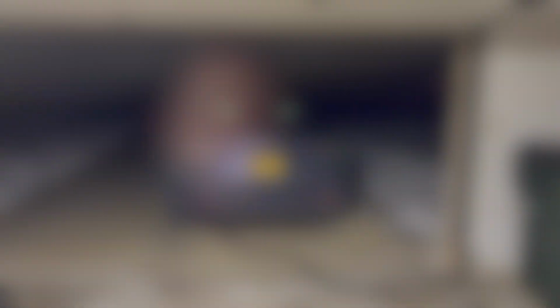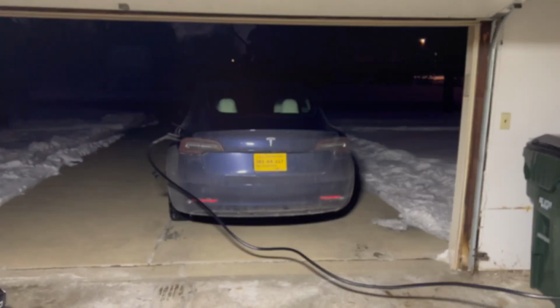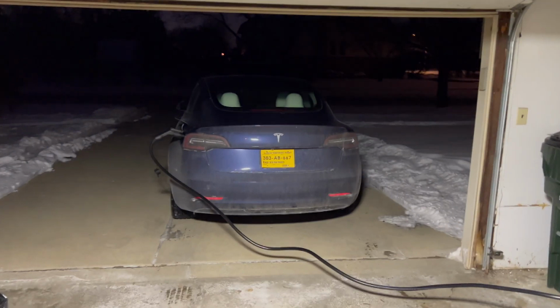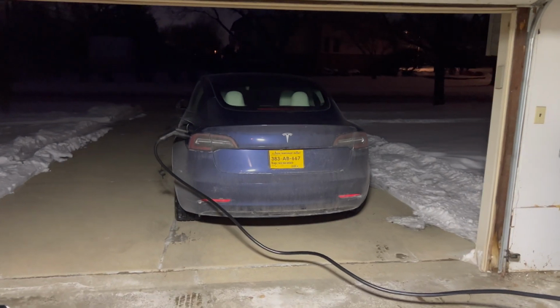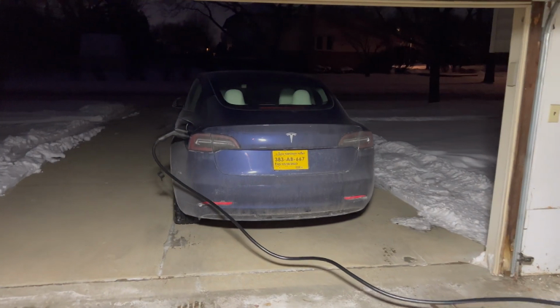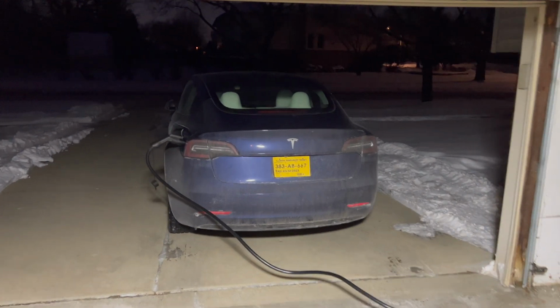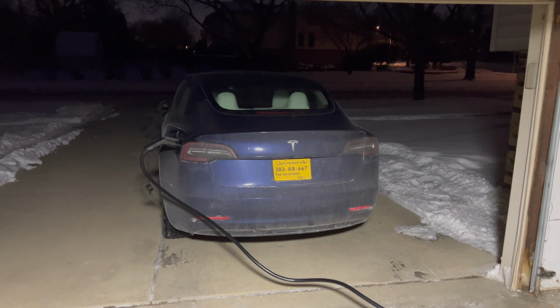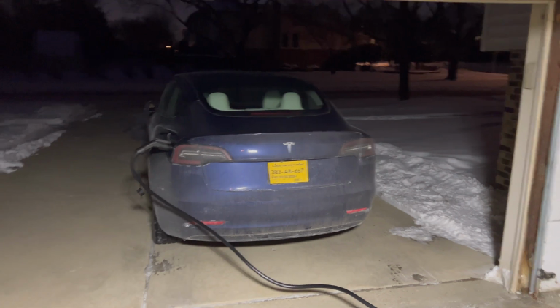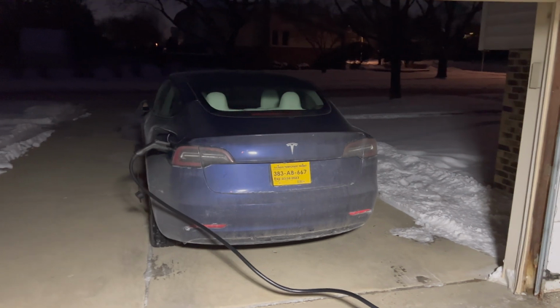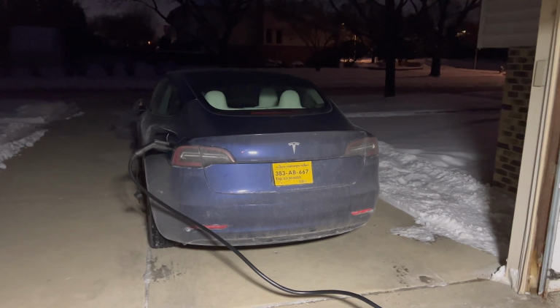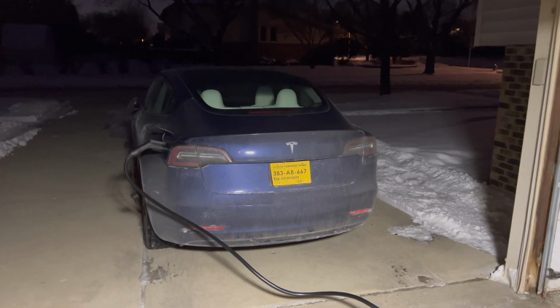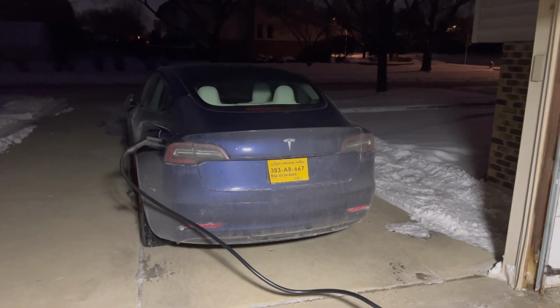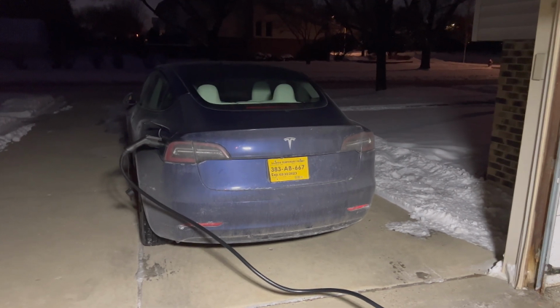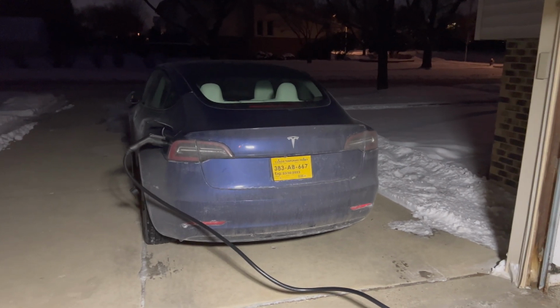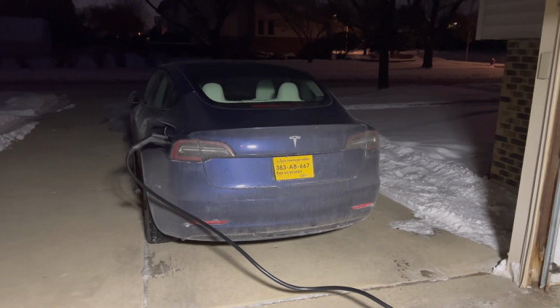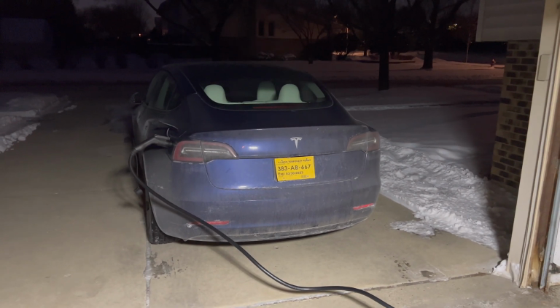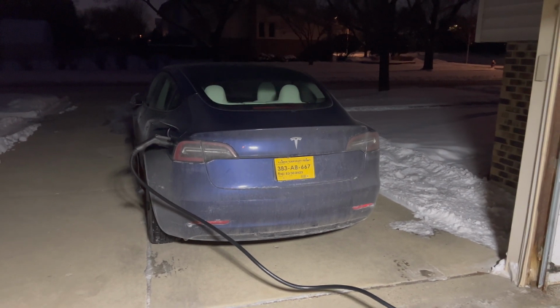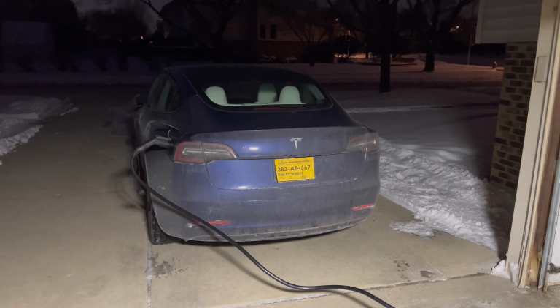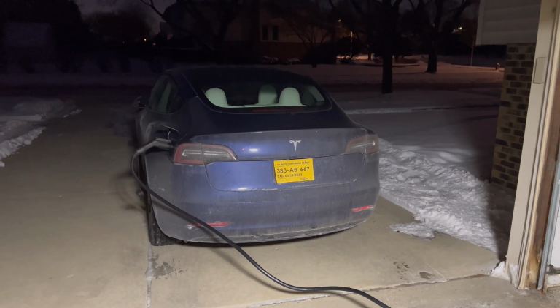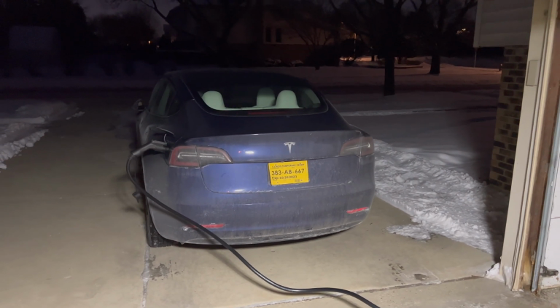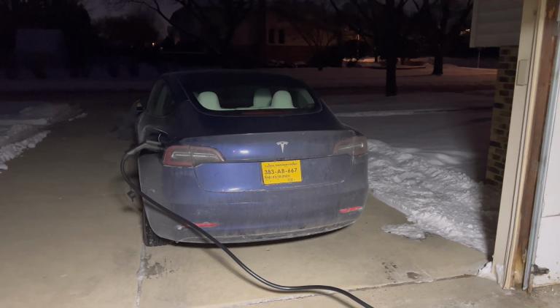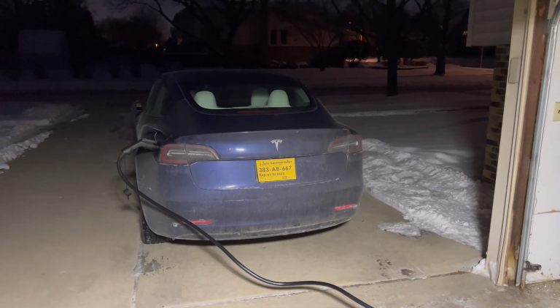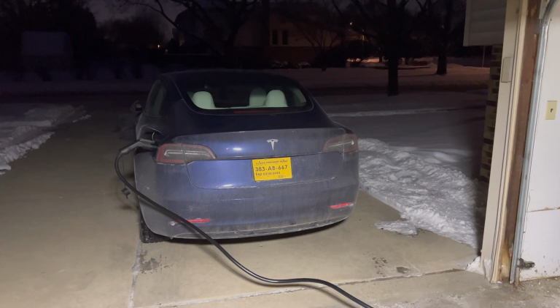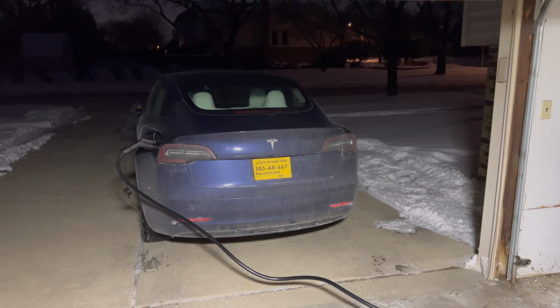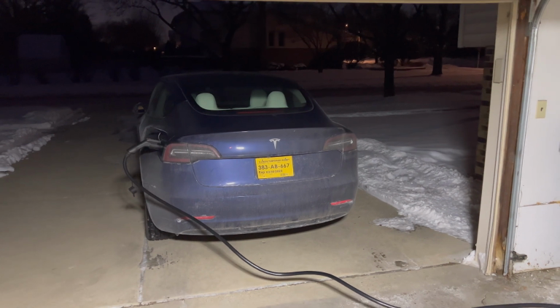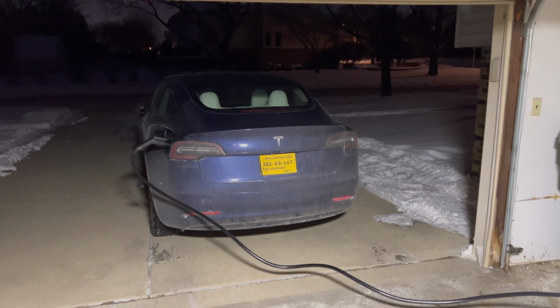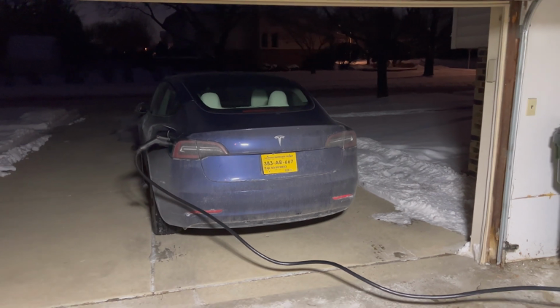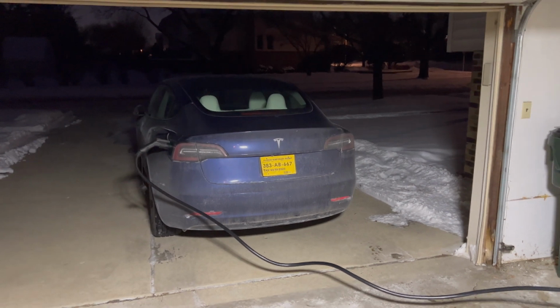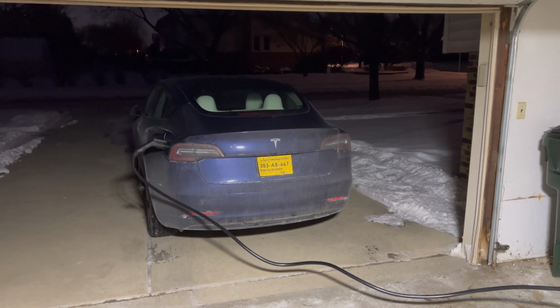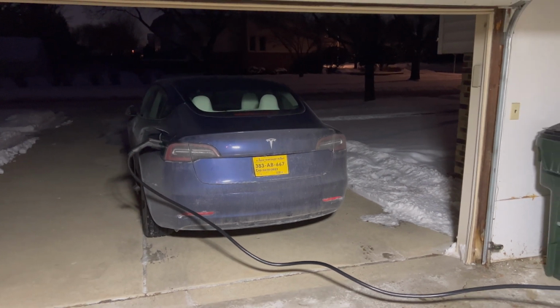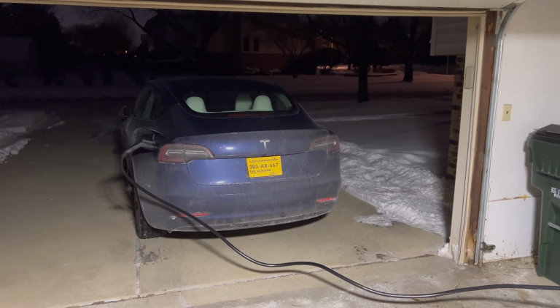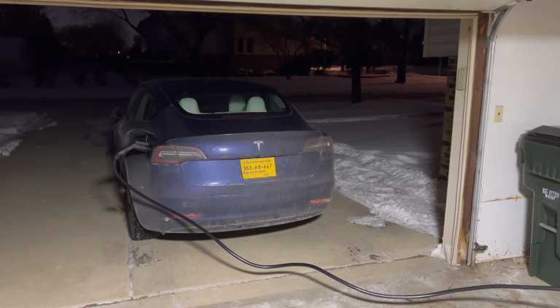We have the 2023 Tesla Model 3 Standard Range. This is with the LFP batteries — the new iron phosphate batteries. I'll have more videos about that in the future.